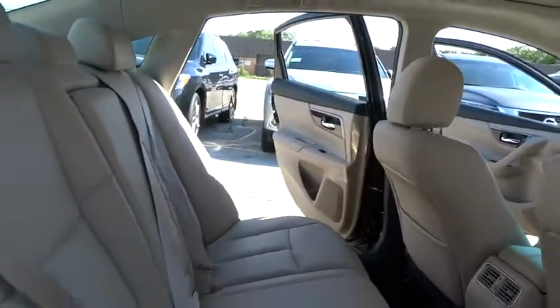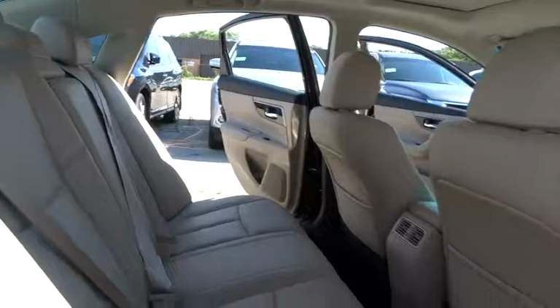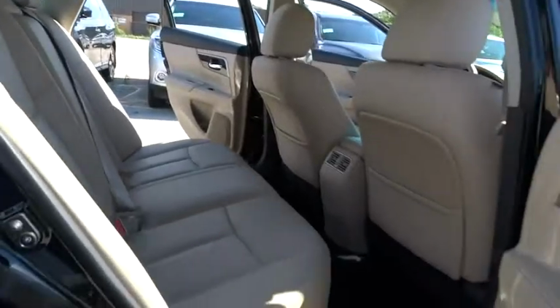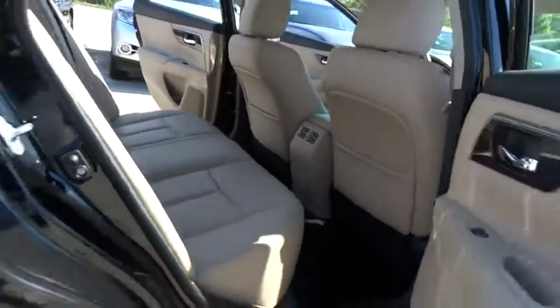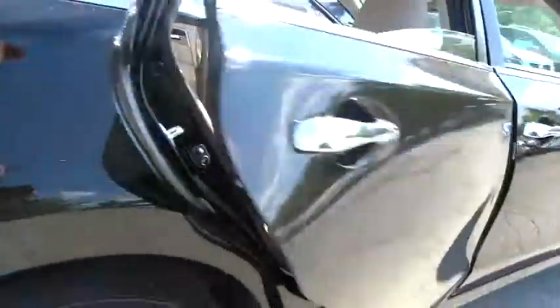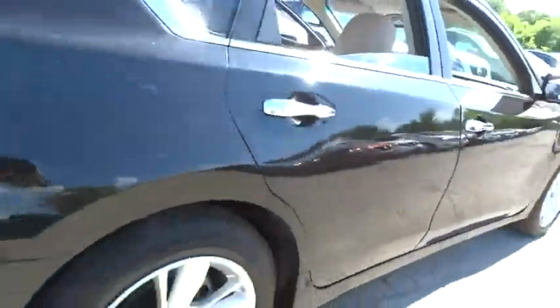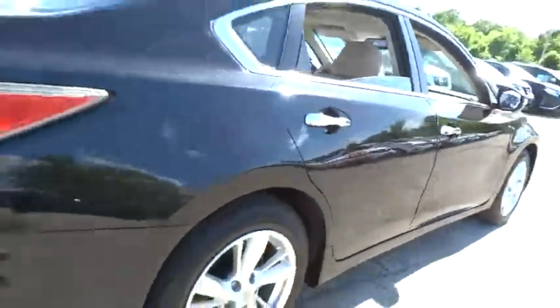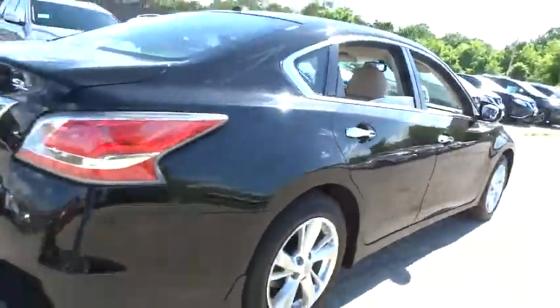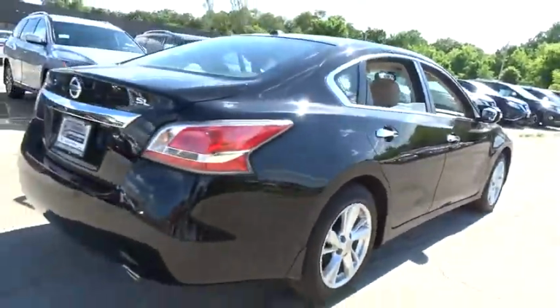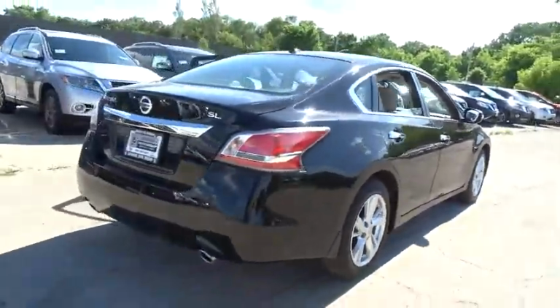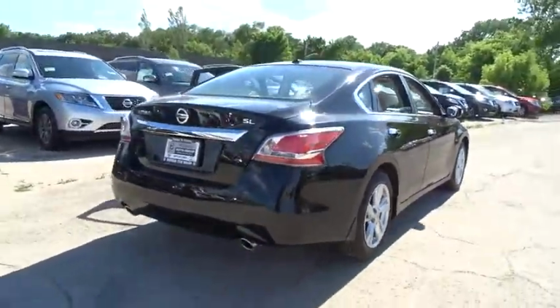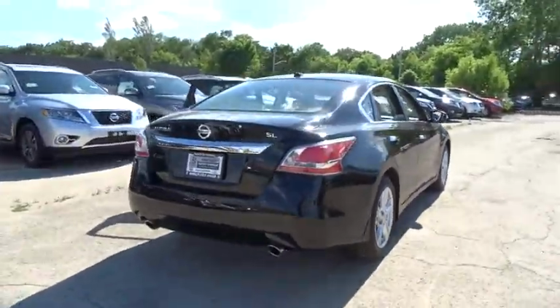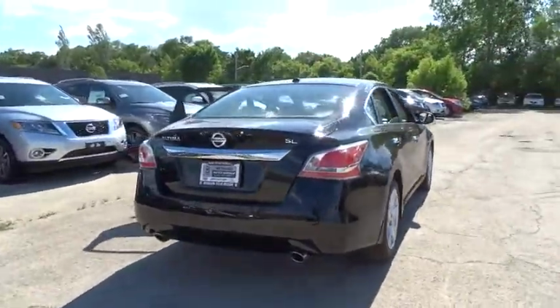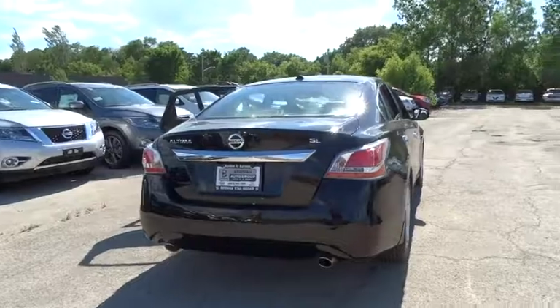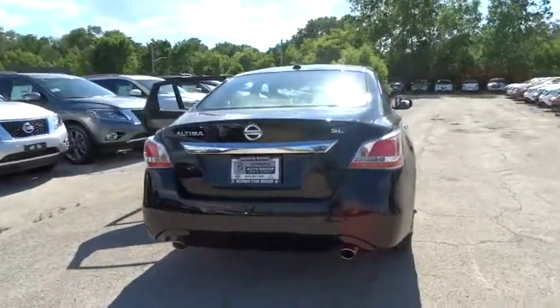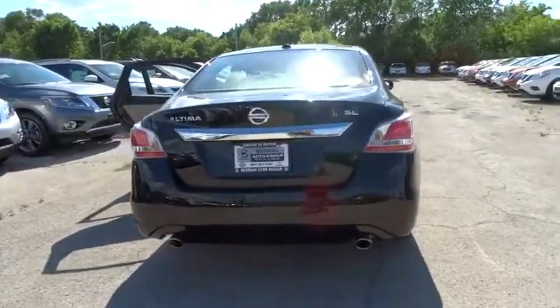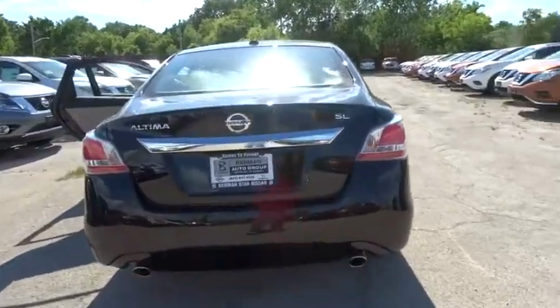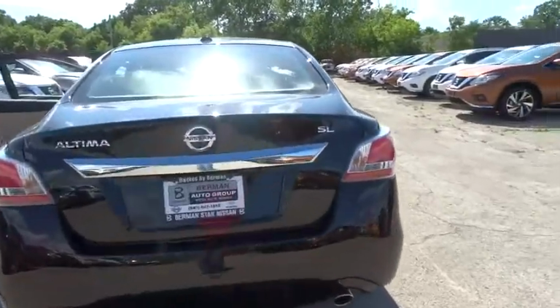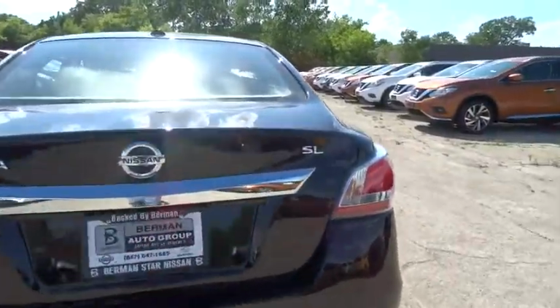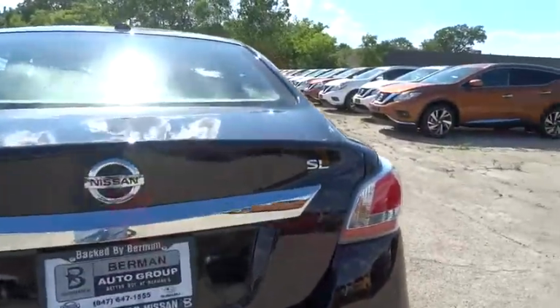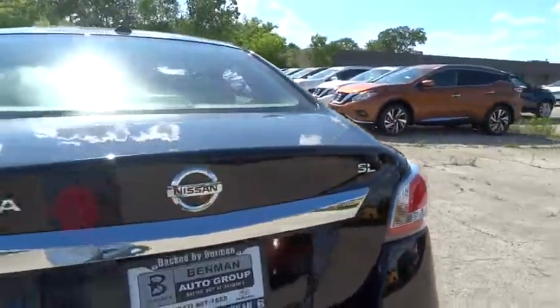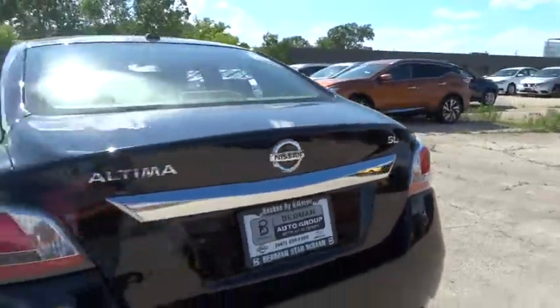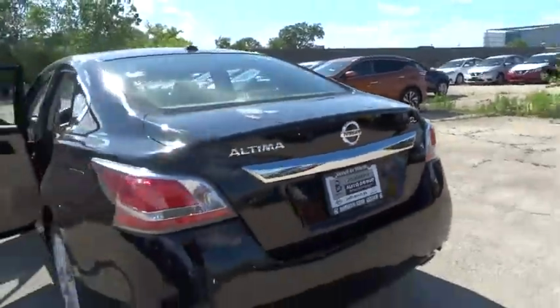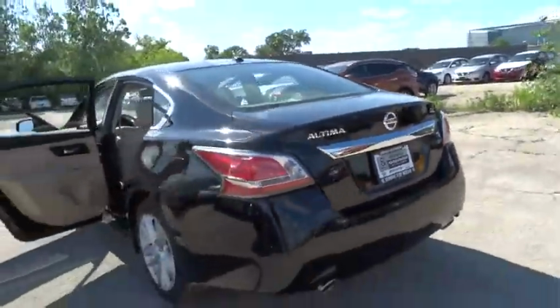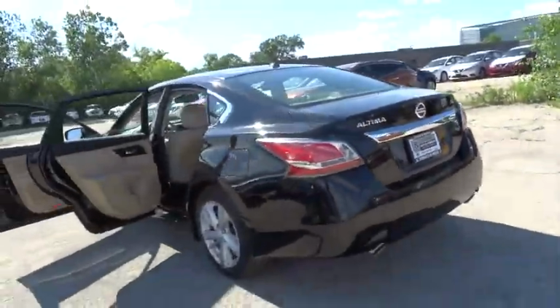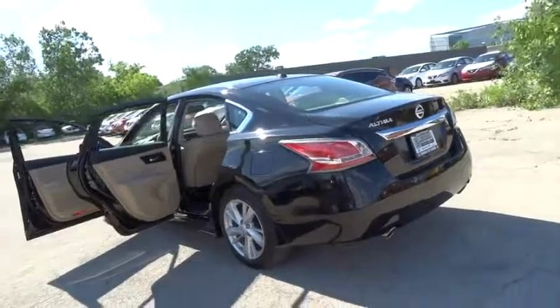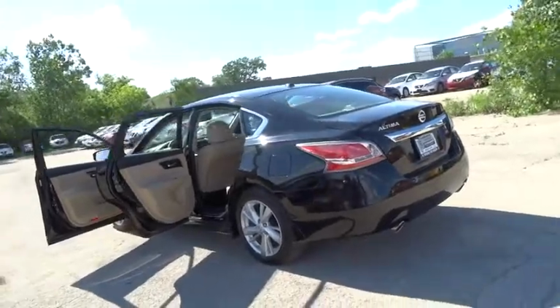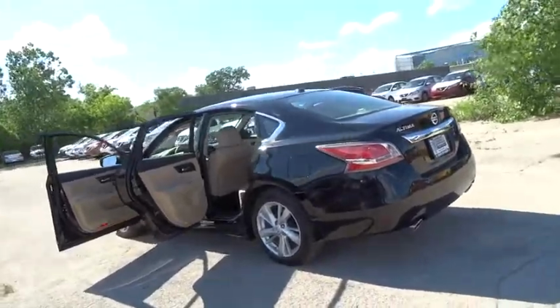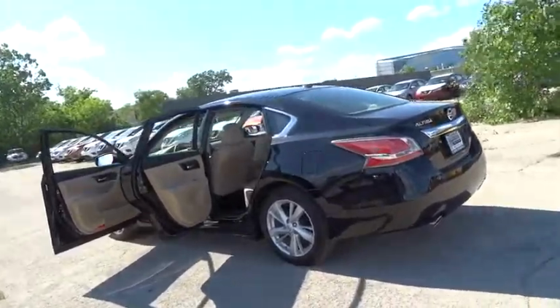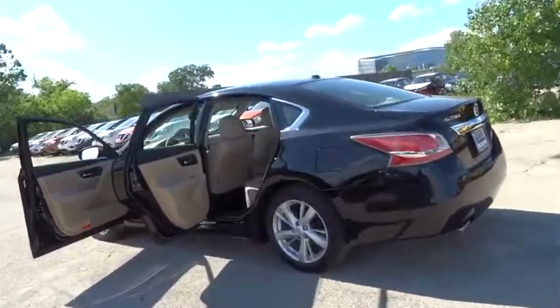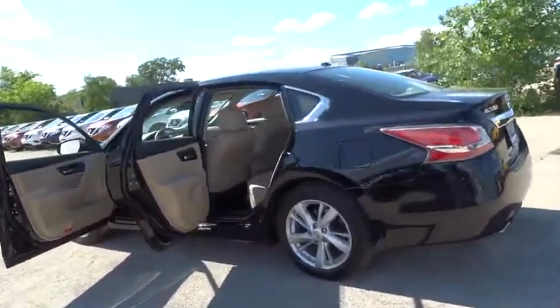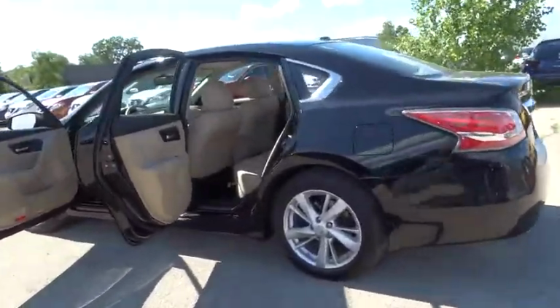Power passenger seats, traction control, dual airbags, alloy wheels, power steering, air conditioning front, four-wheel disc brakes, center armrest, fog light, heated front seat, security system, heated steering wheel.